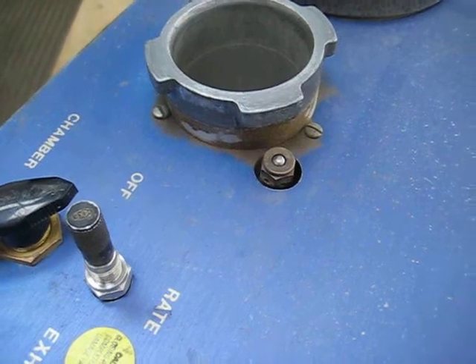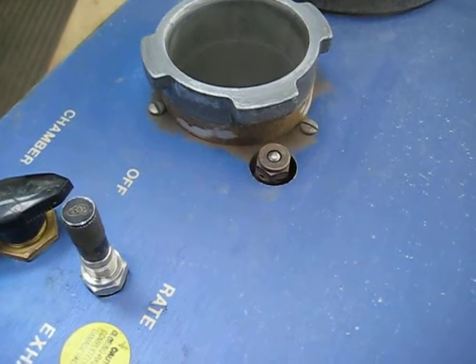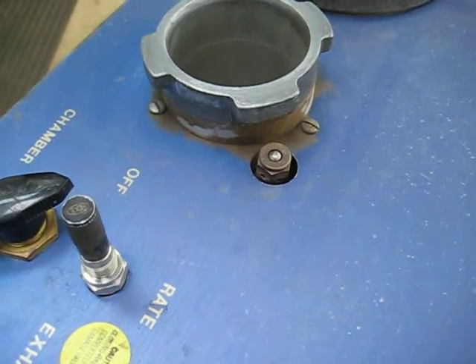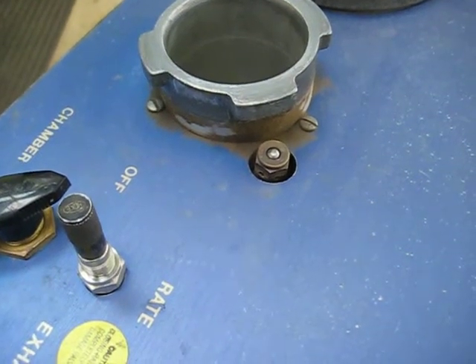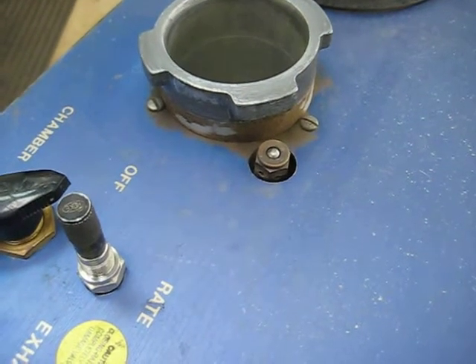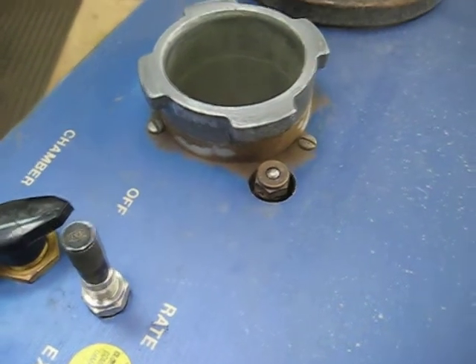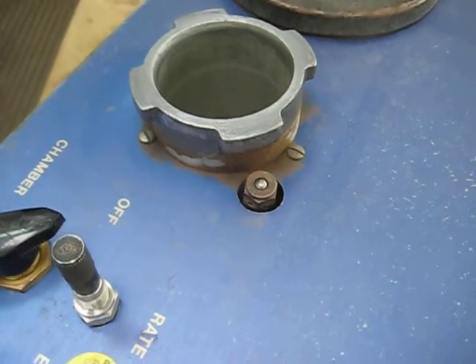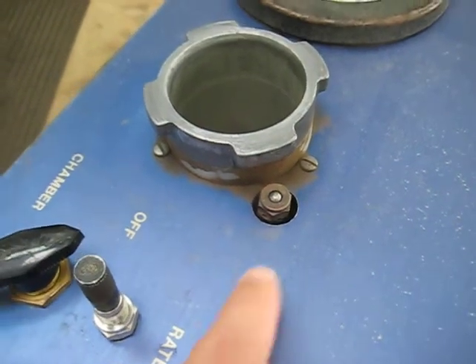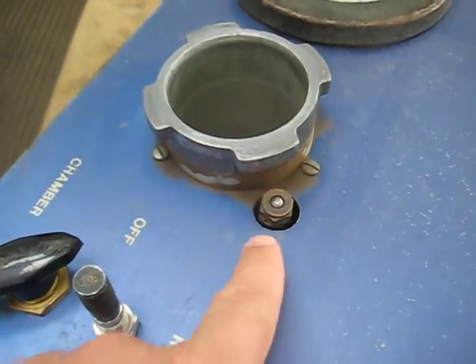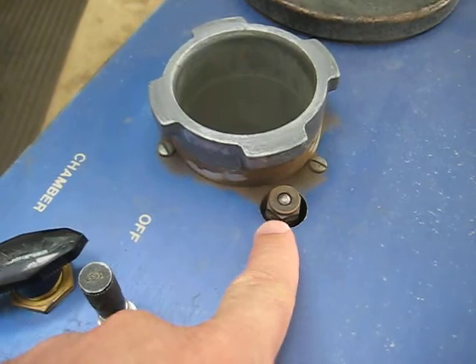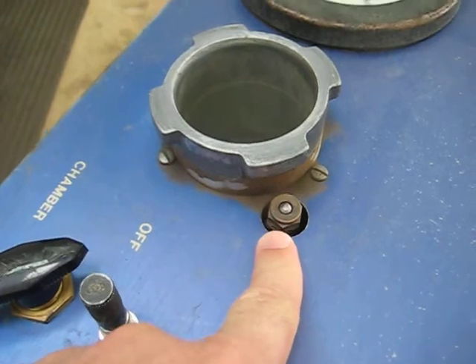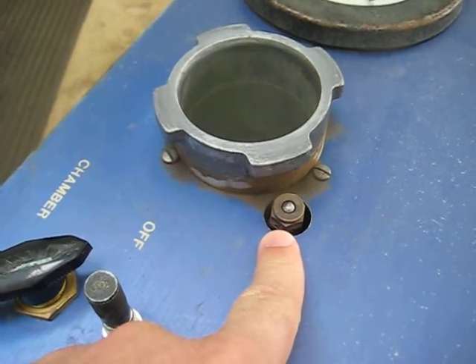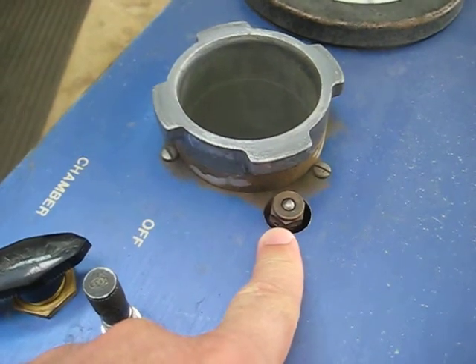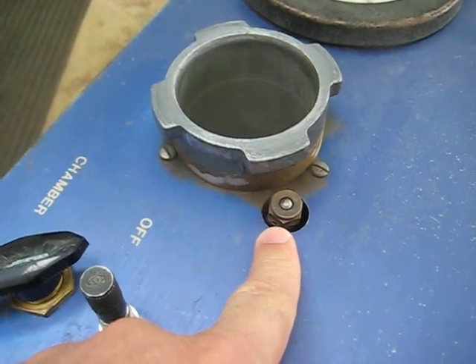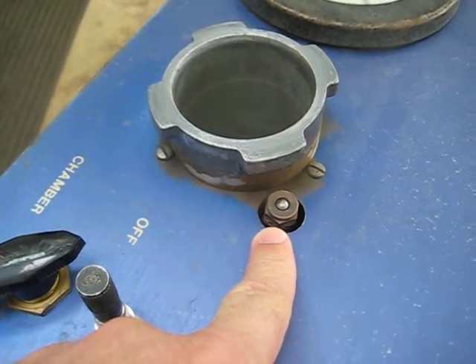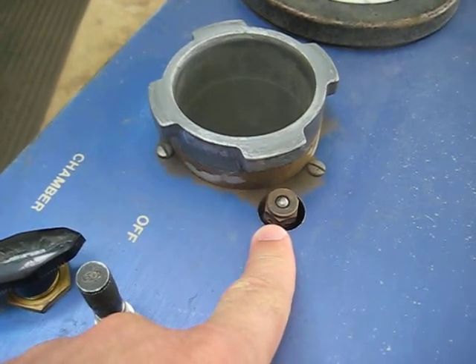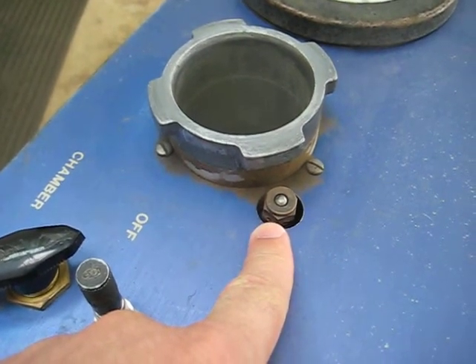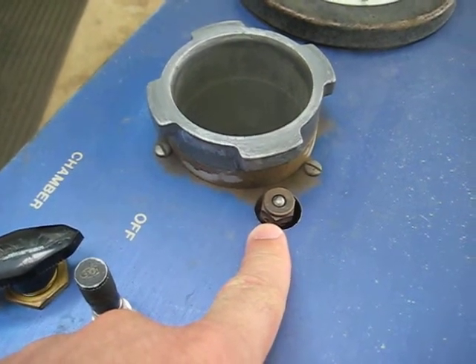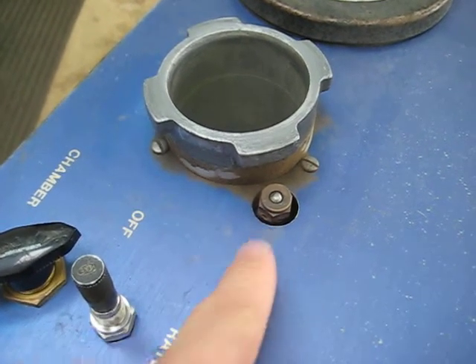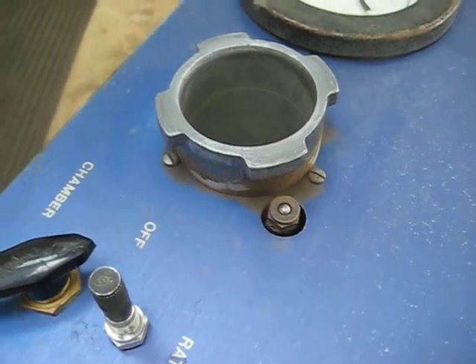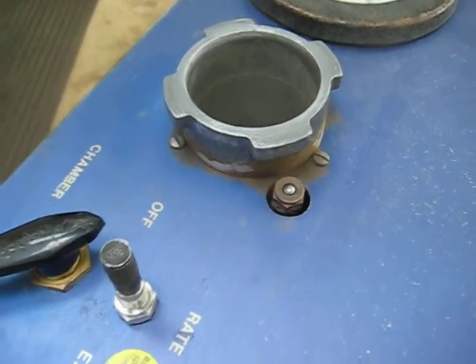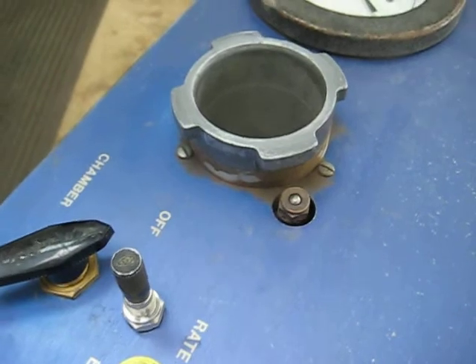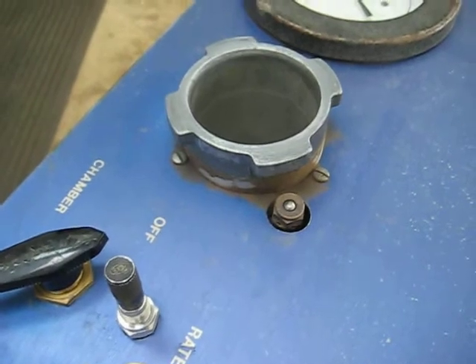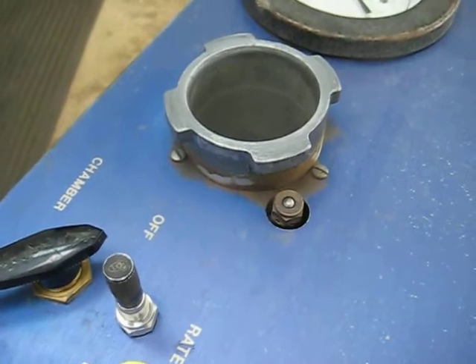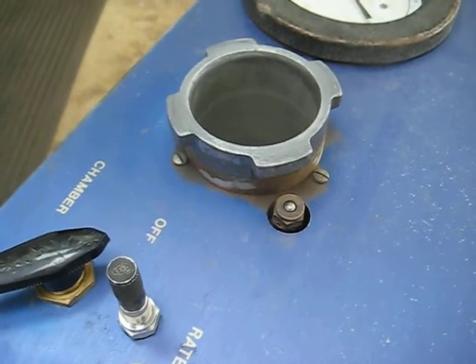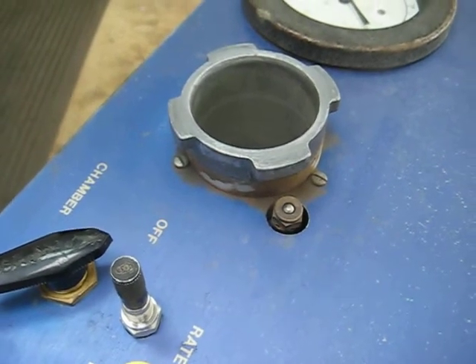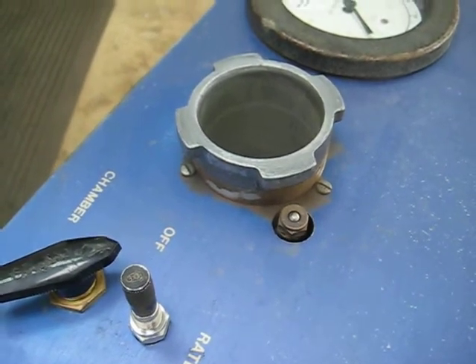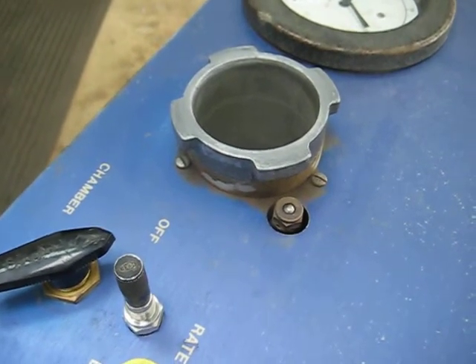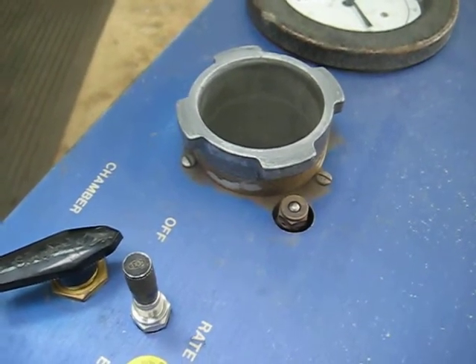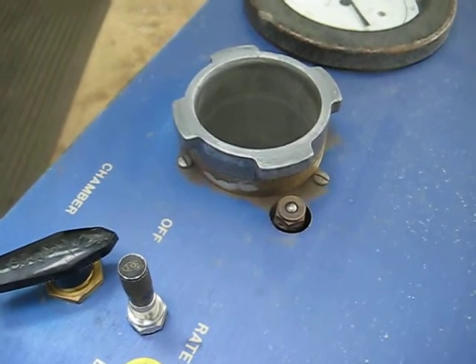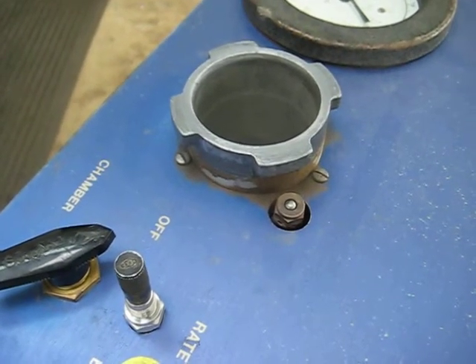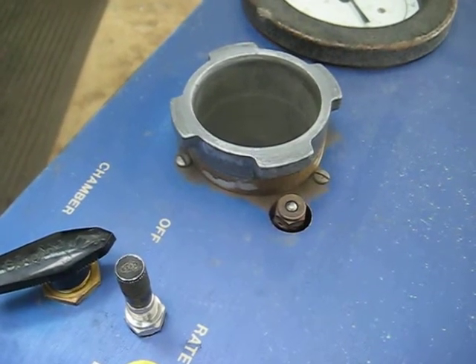This is a tutorial on how to clean the safety valve on the instrument. This valve is designed to ensure that you have your lid on properly. If the lid is not properly seated, the valve will exhaust the chamber.